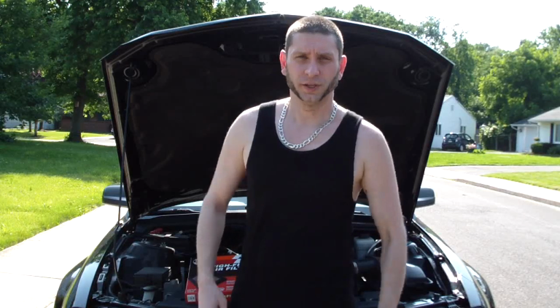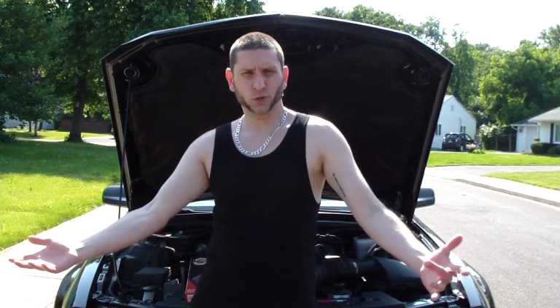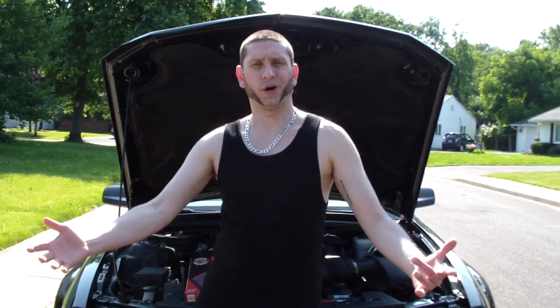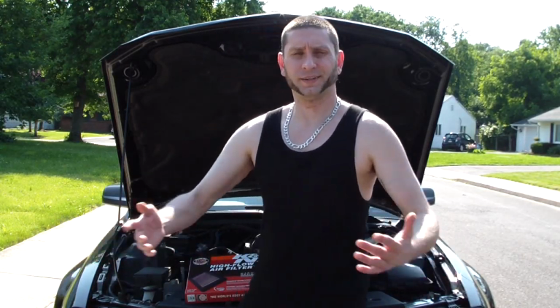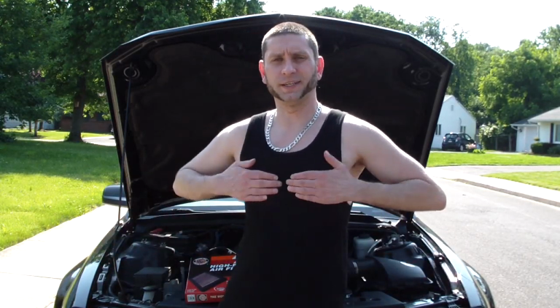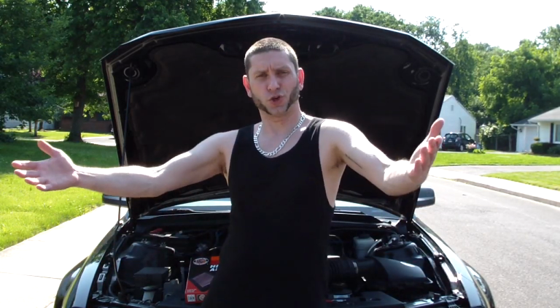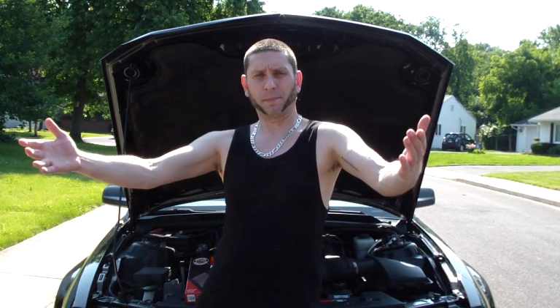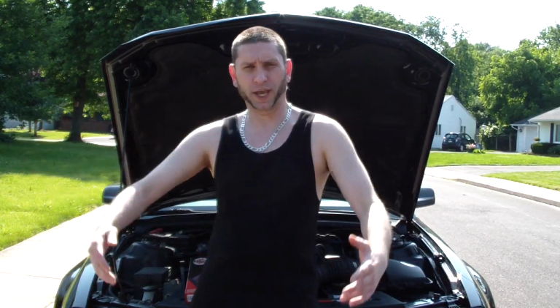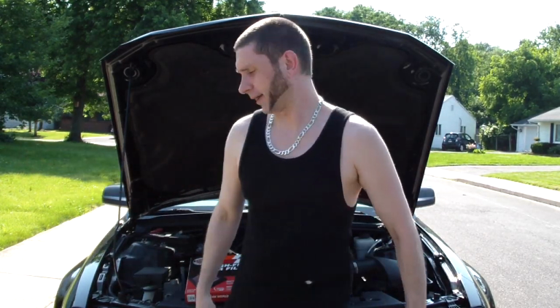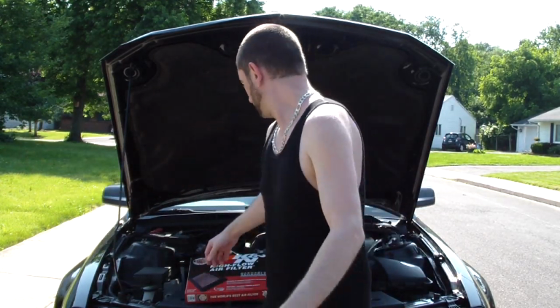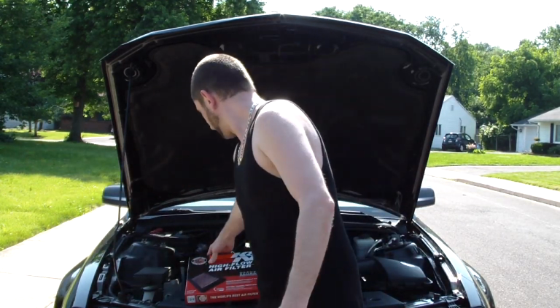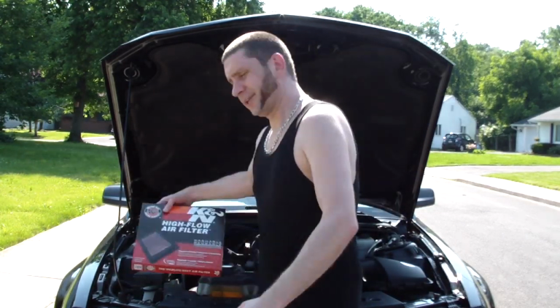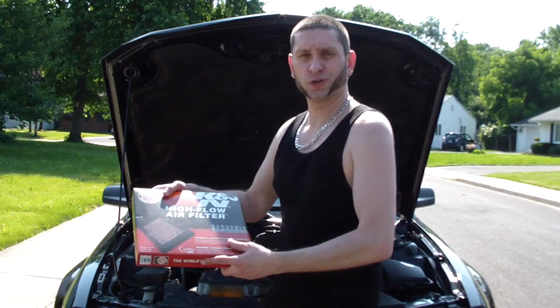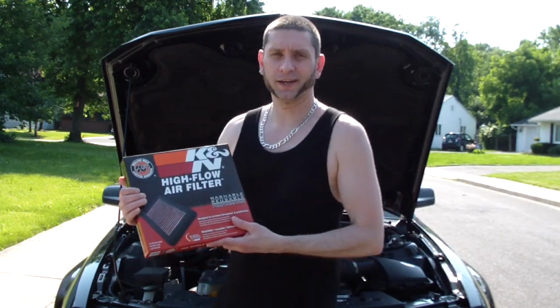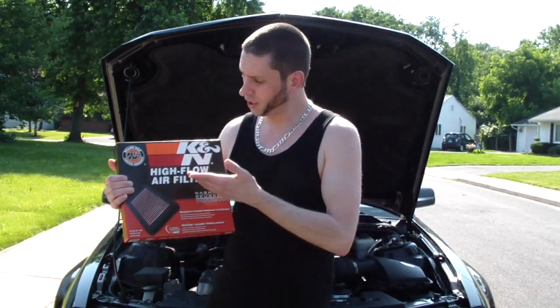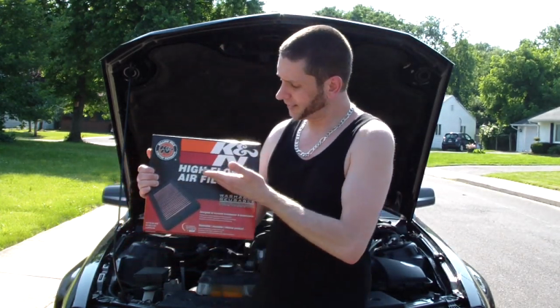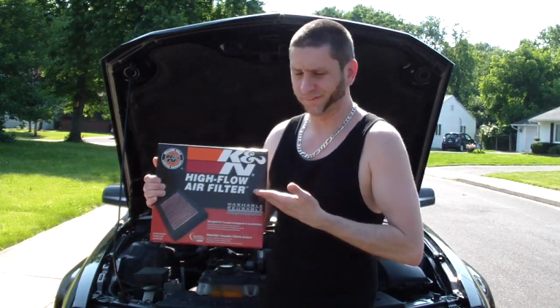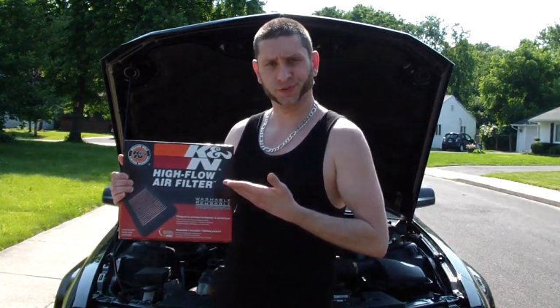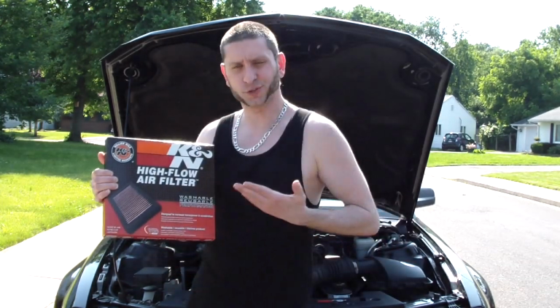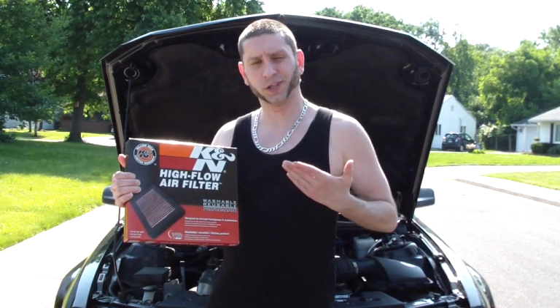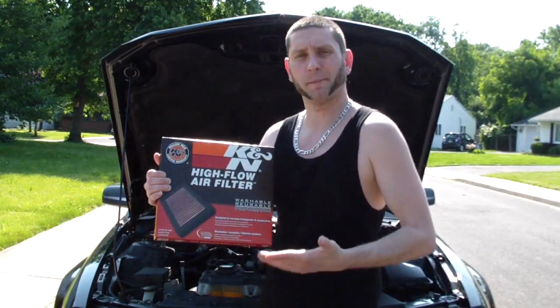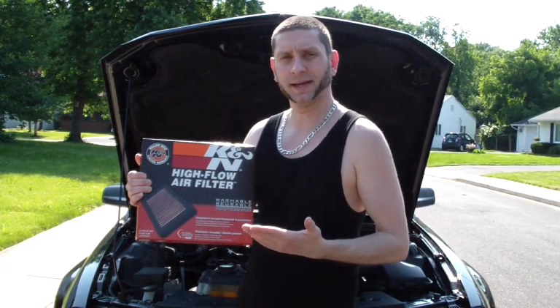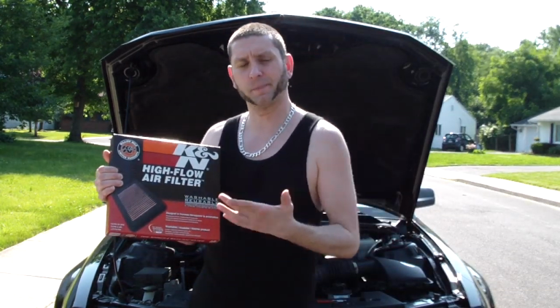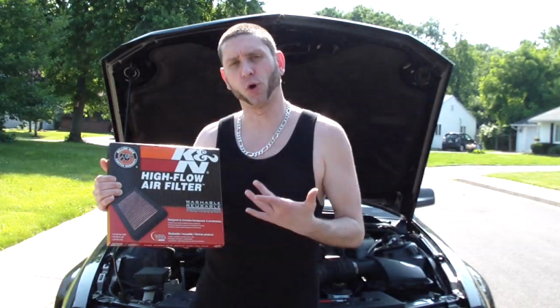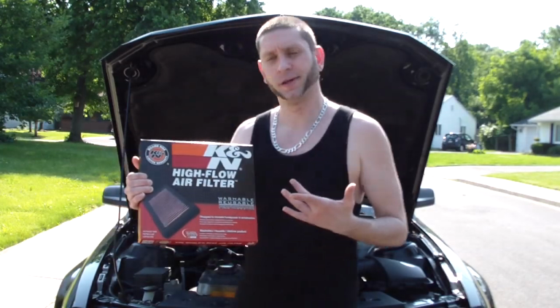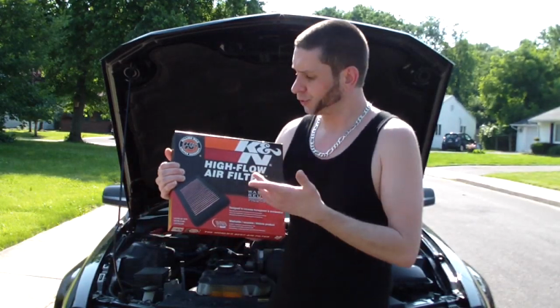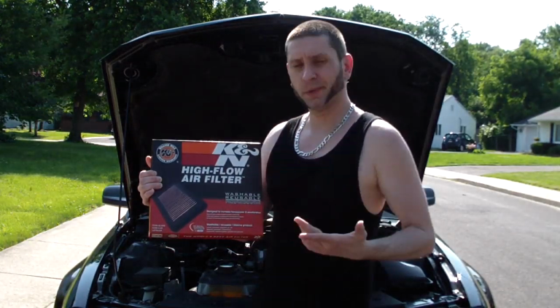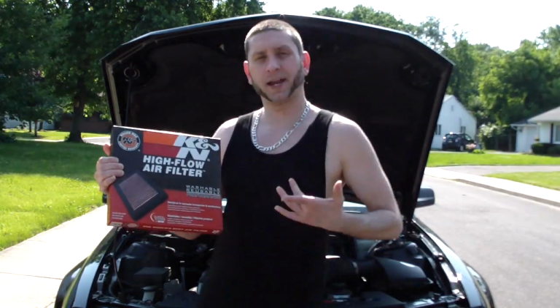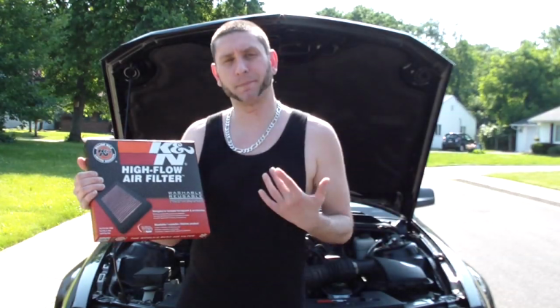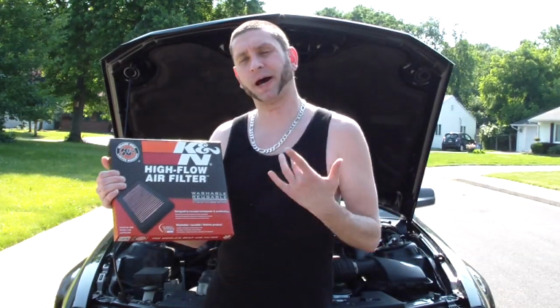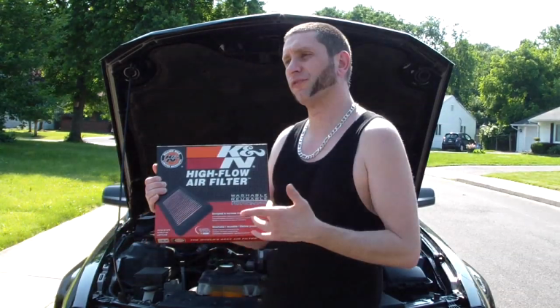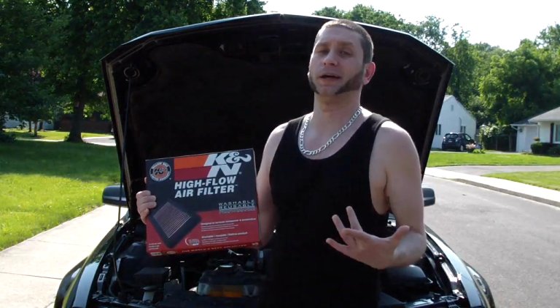Hey, how you doing? It's me, Joey Mamaluca. Today I'm gonna show you how to install one of them Canon air filters. This should give you a lot of bada bing and a lot of bada boom — so you pretty much get a lot of bada bing and a bada boom for your buck.